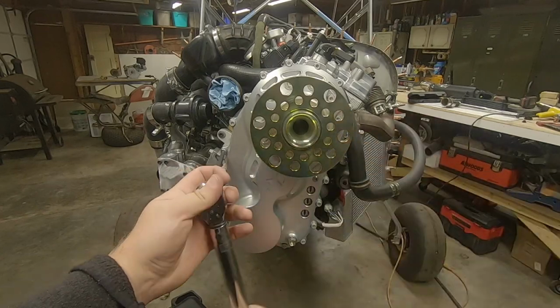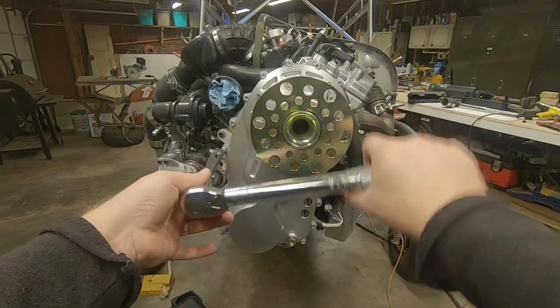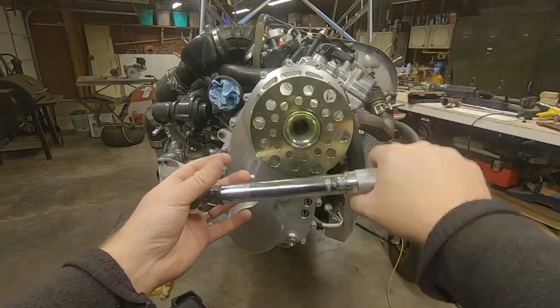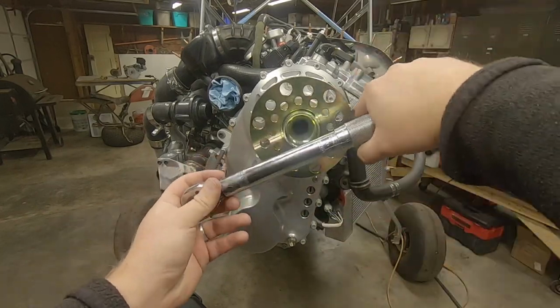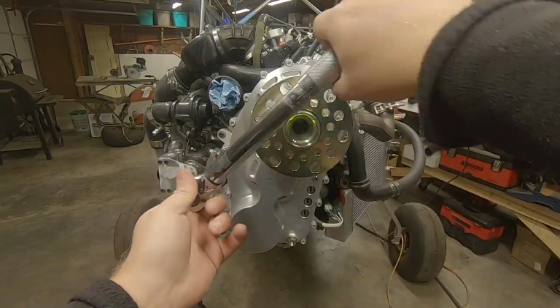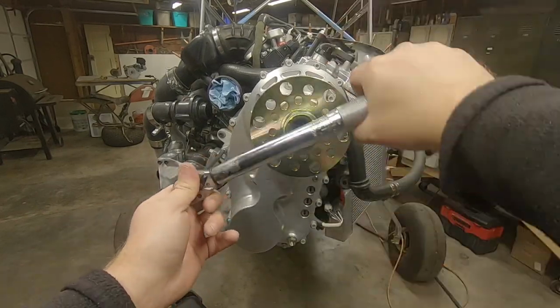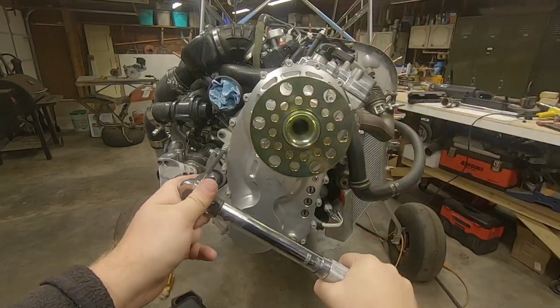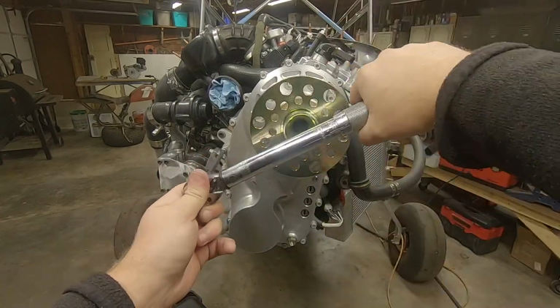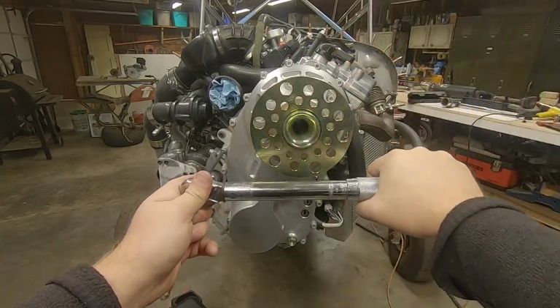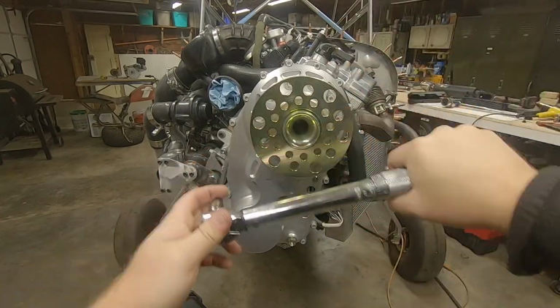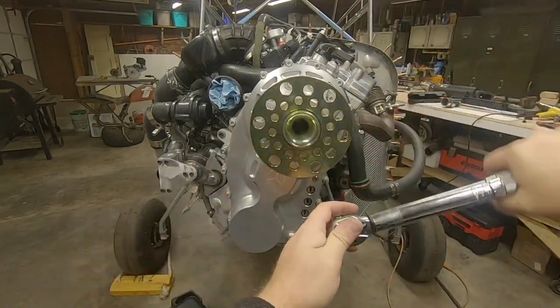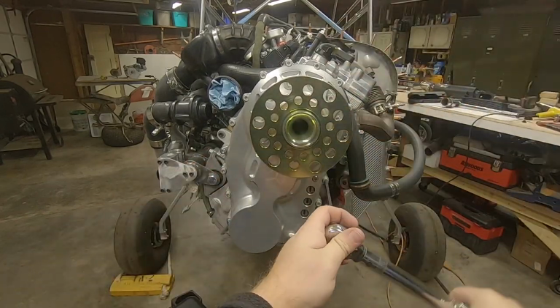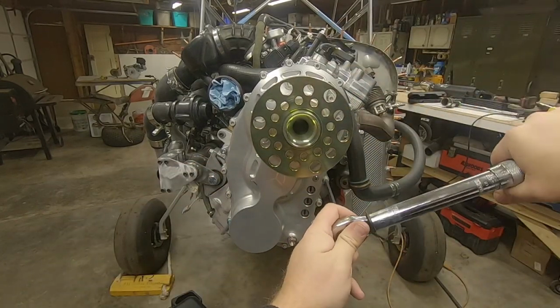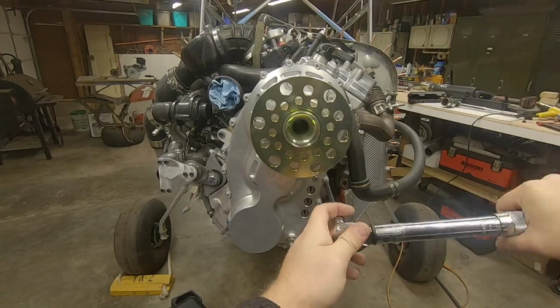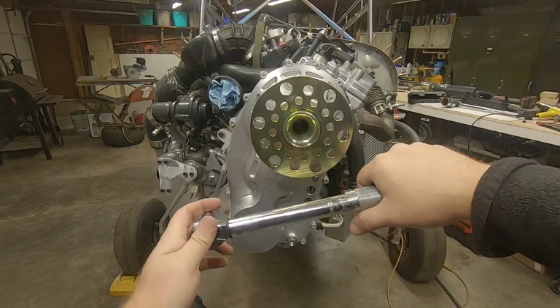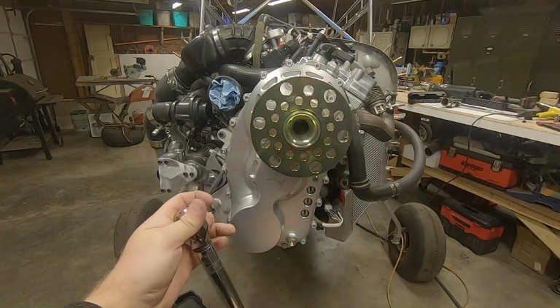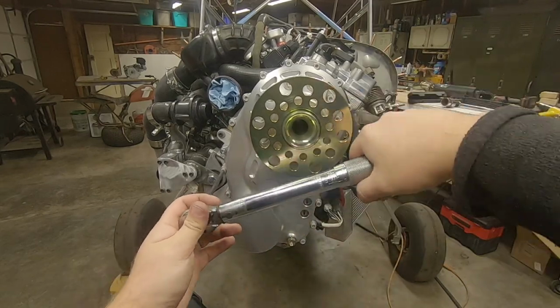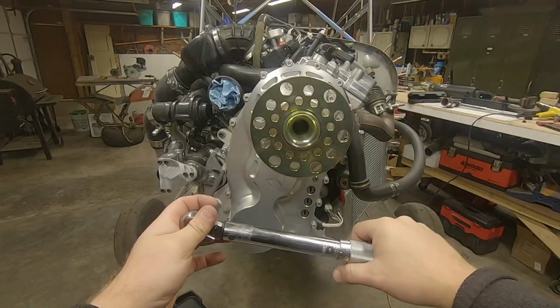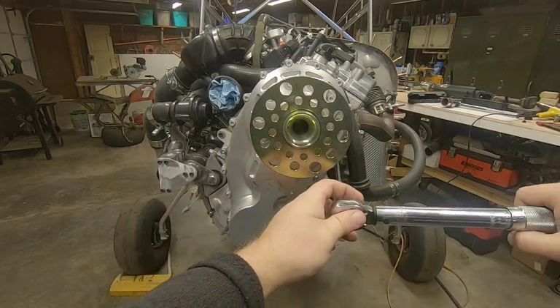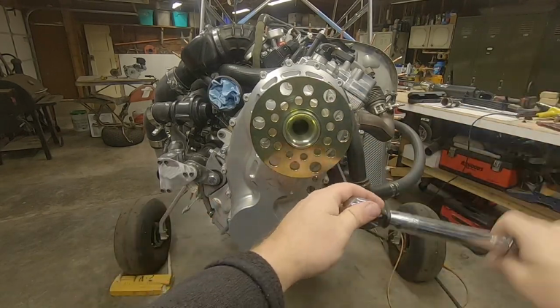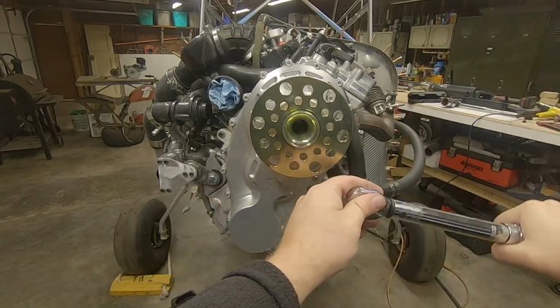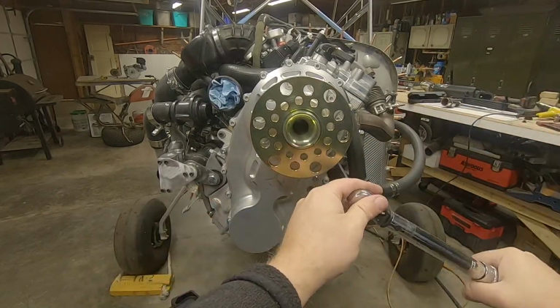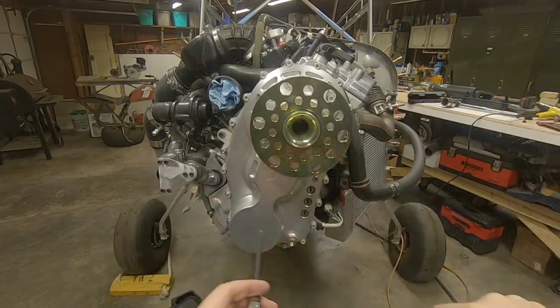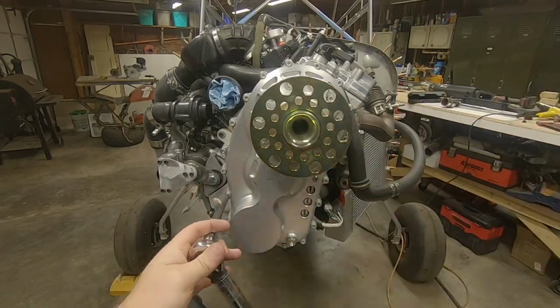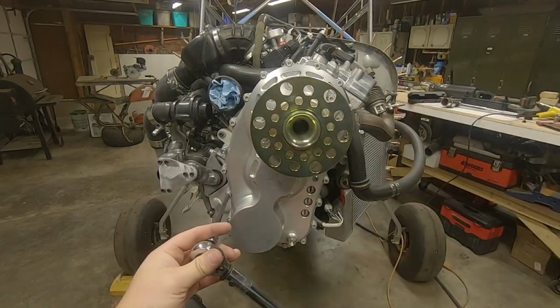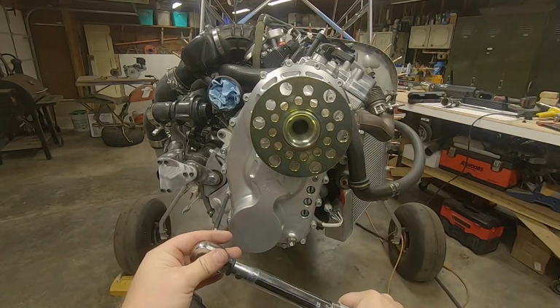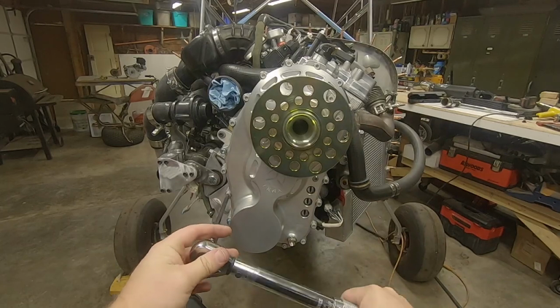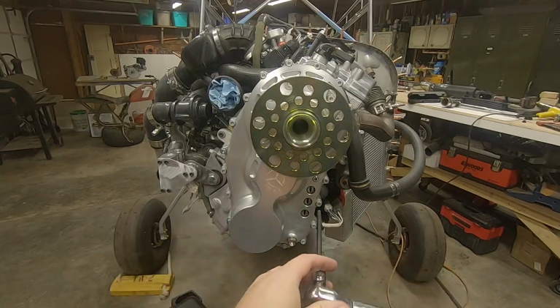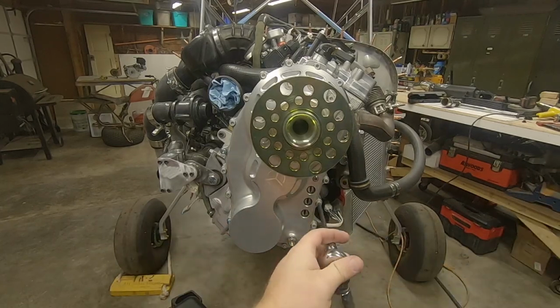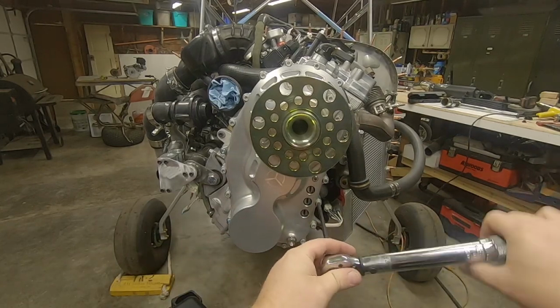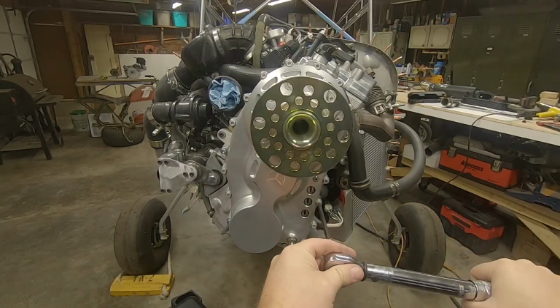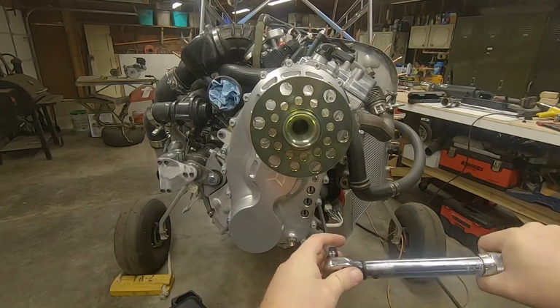All the perimeter fasteners get torqued to 9 foot-pounds. Make sure that you go in a diametric pattern, just like if you were torquing a head on an engine block, starting somewhat in the middle and working out as much as practical.